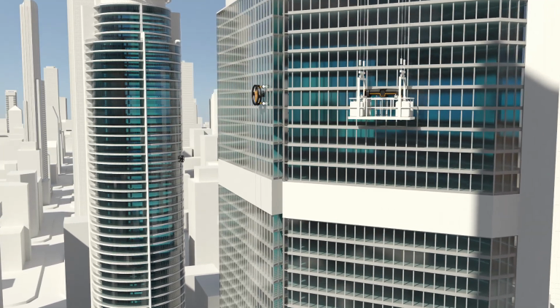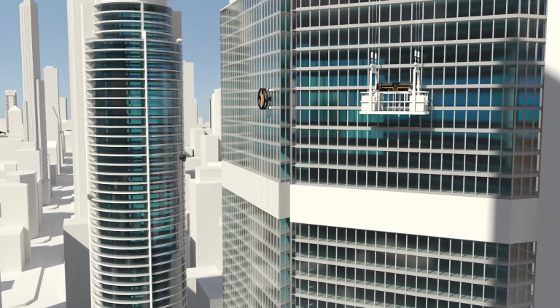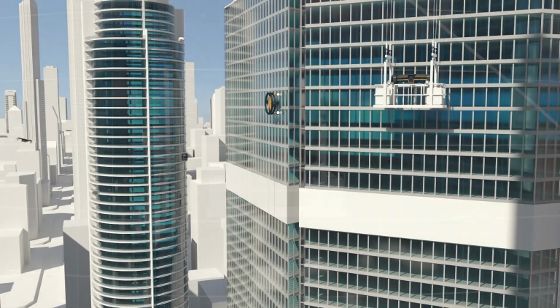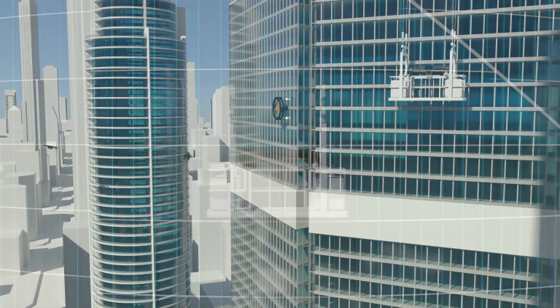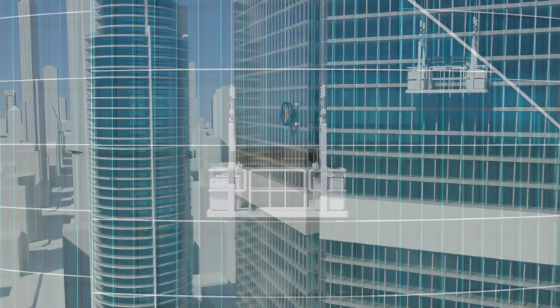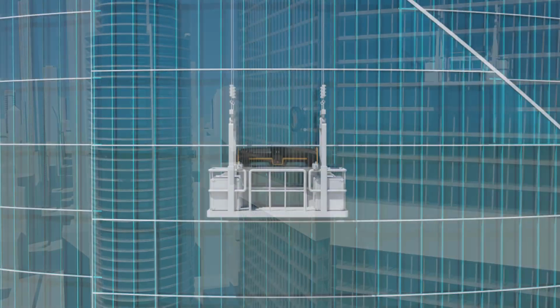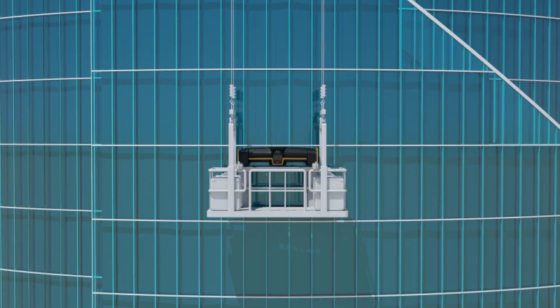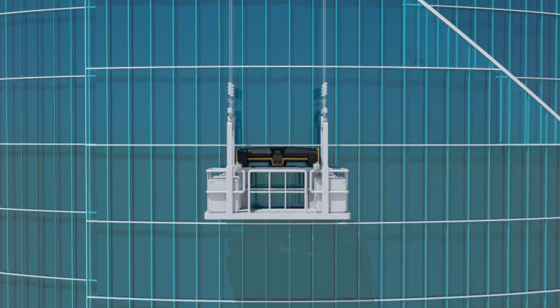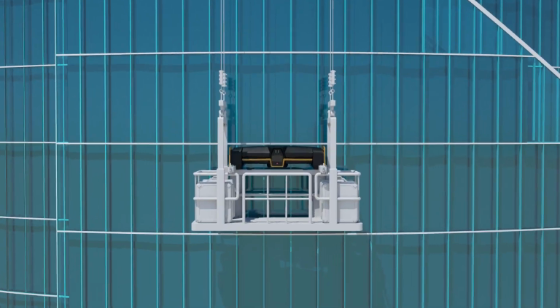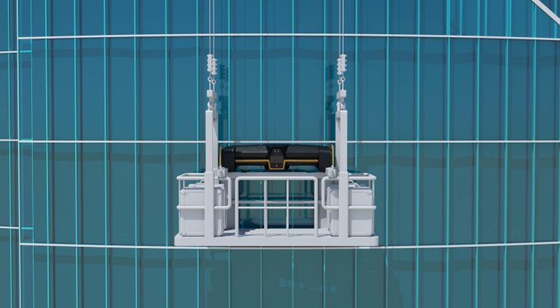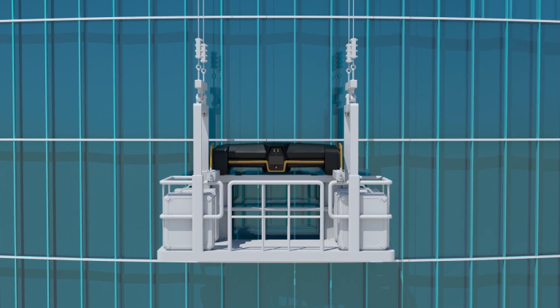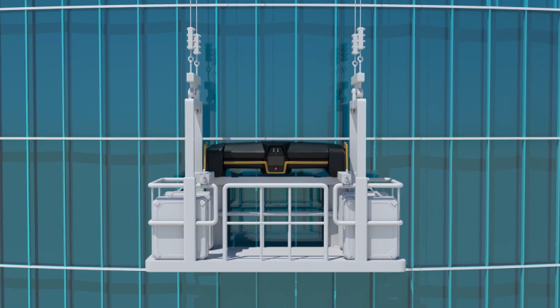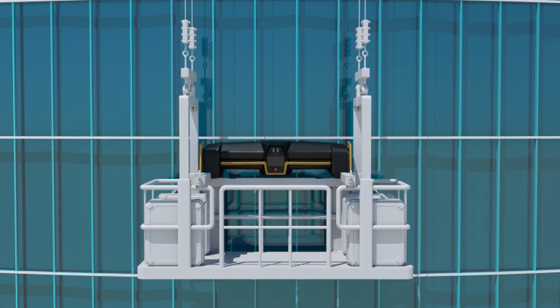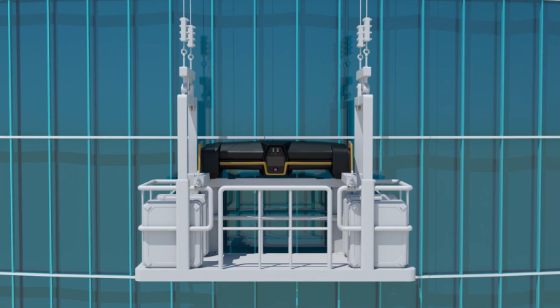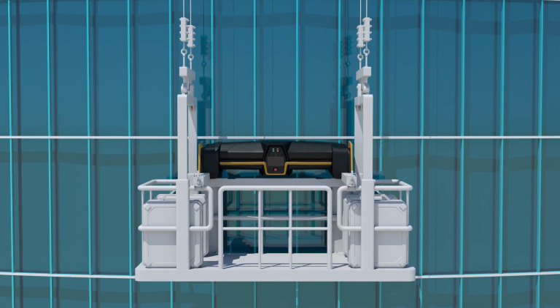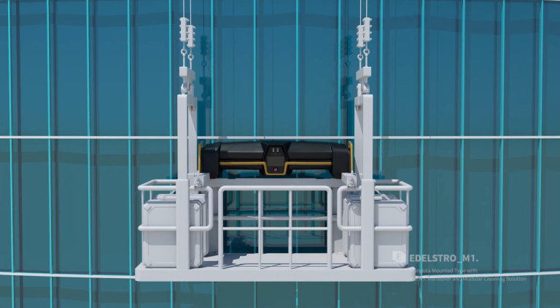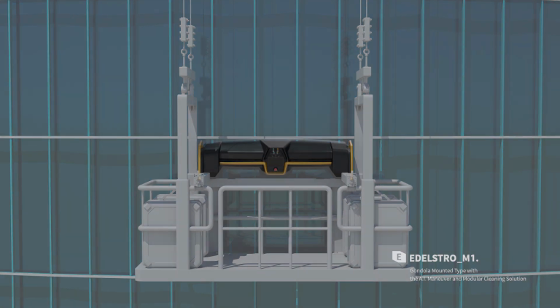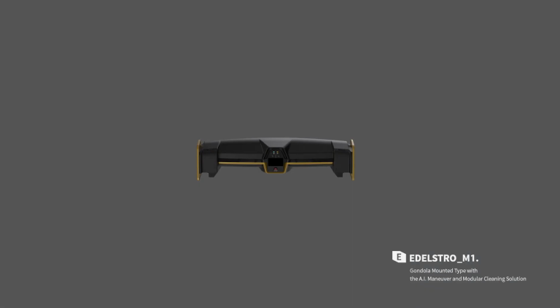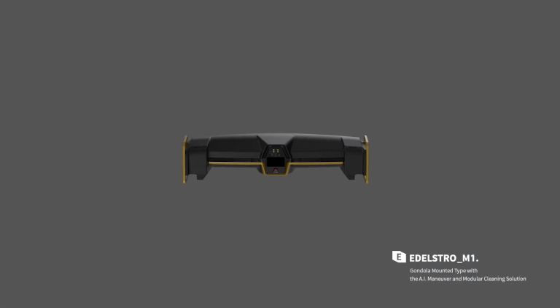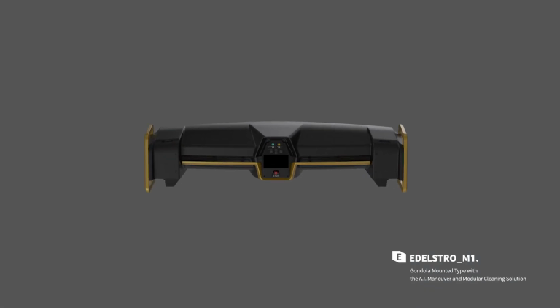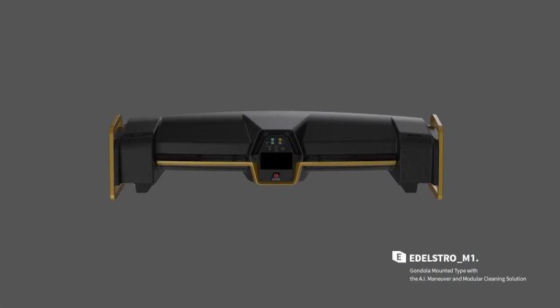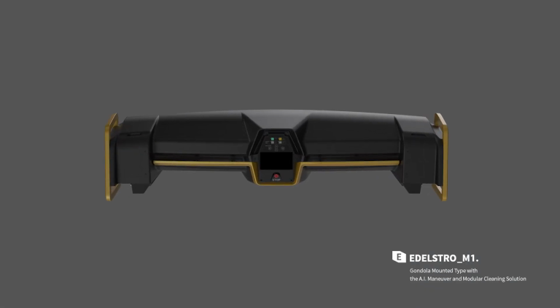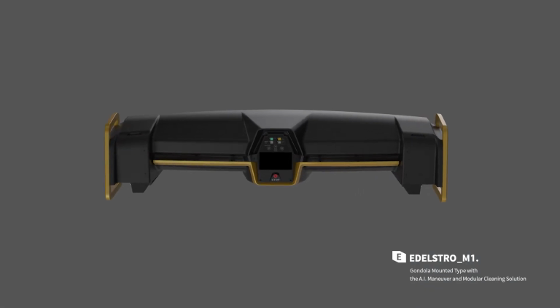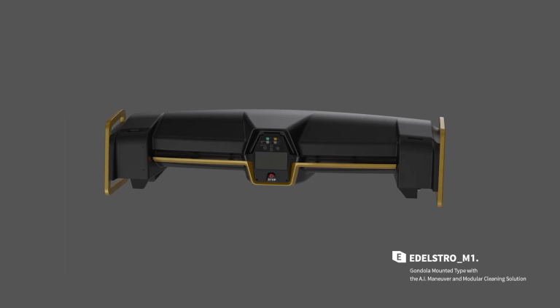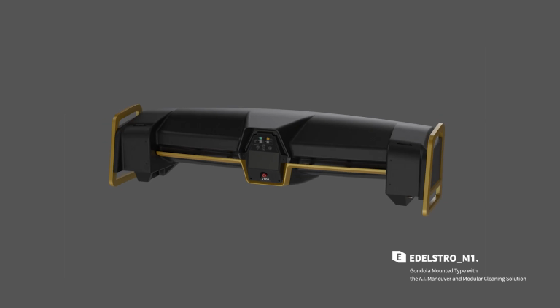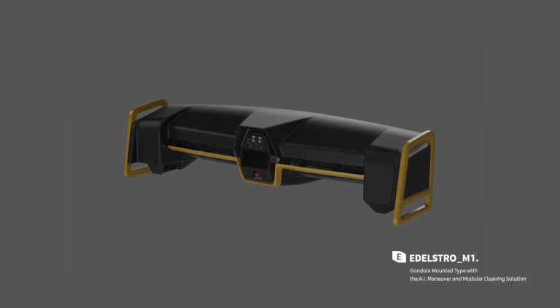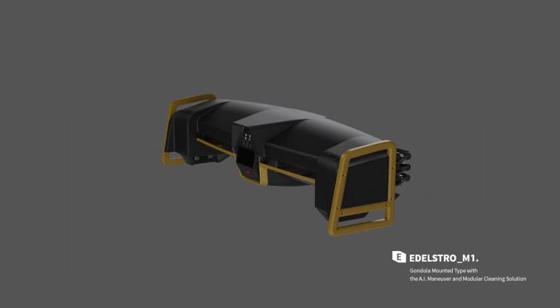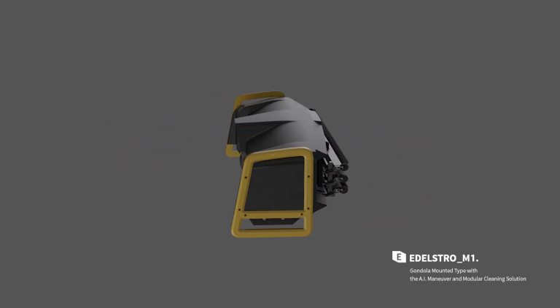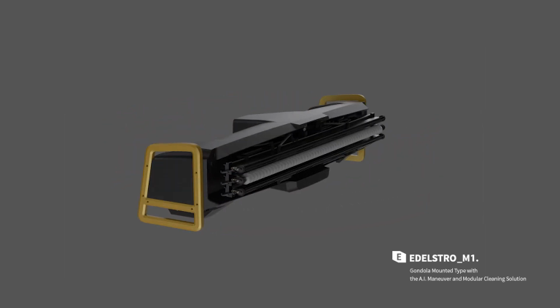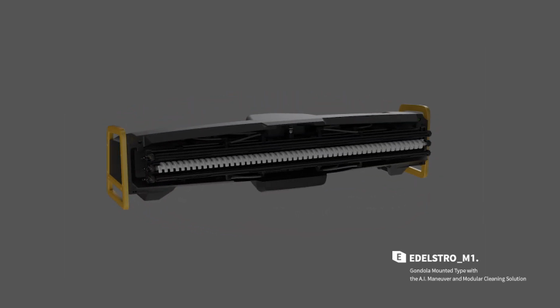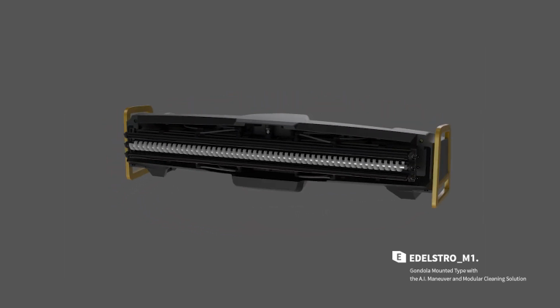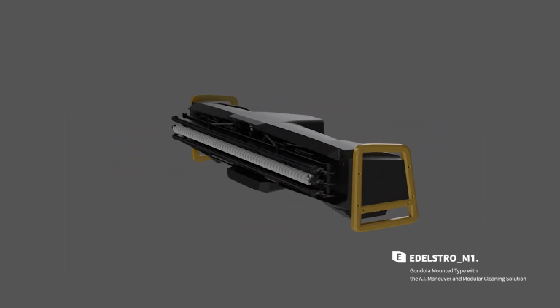We launched our first innovation, Adelstro M1, in 2019. We successfully introduced AI maneuver and modular cleaning solution to the megastructure maintenance field.